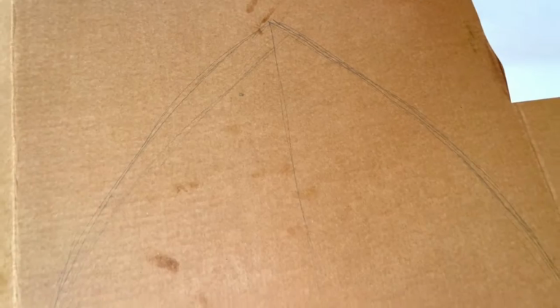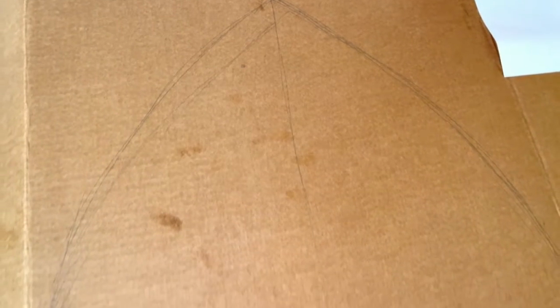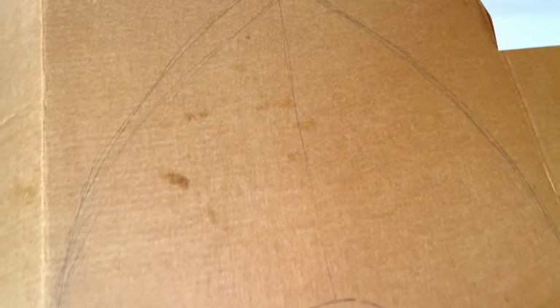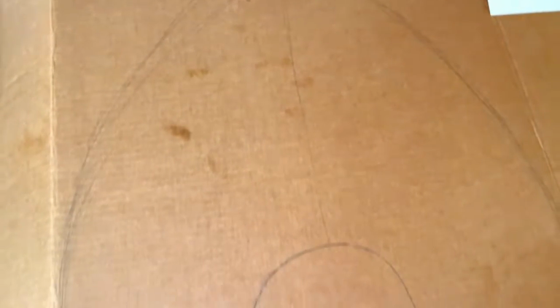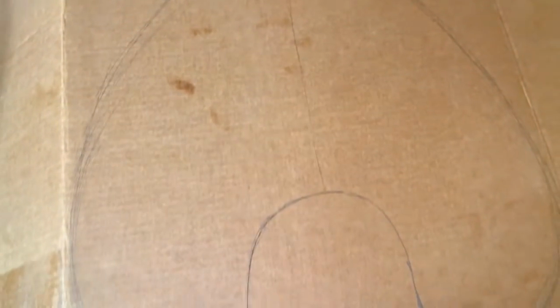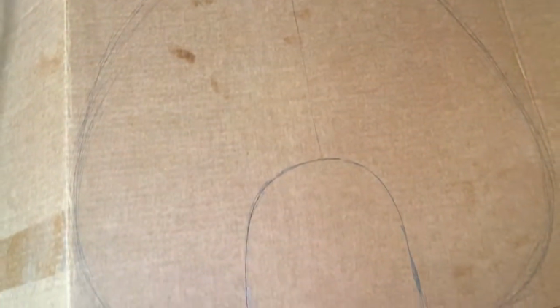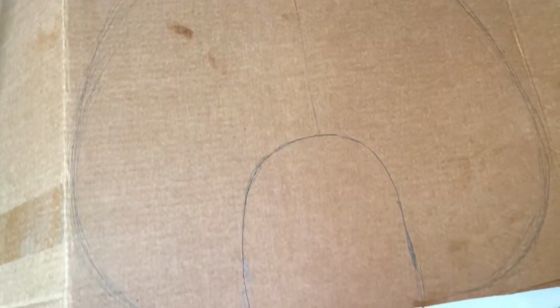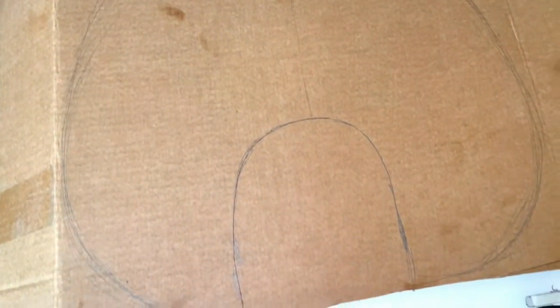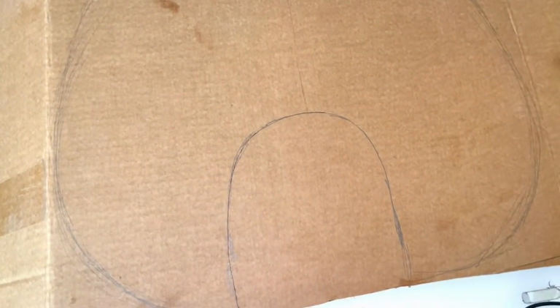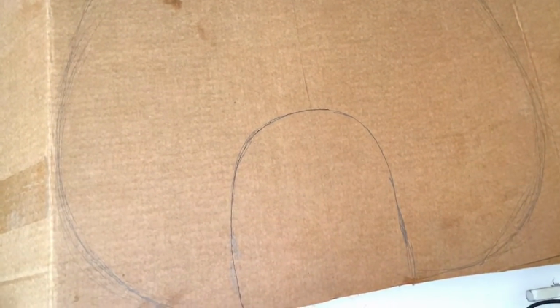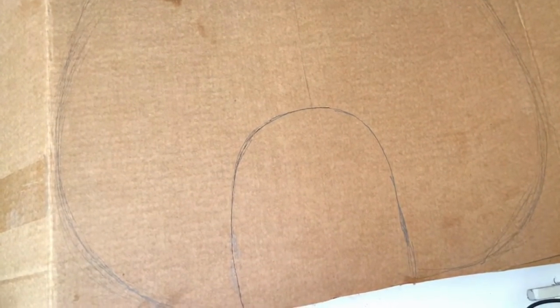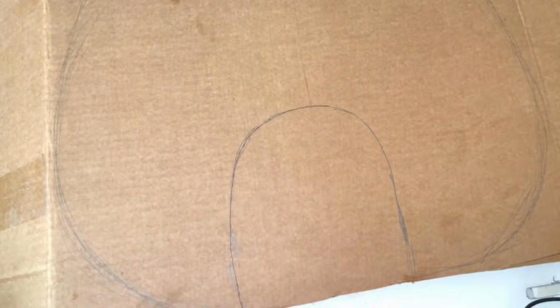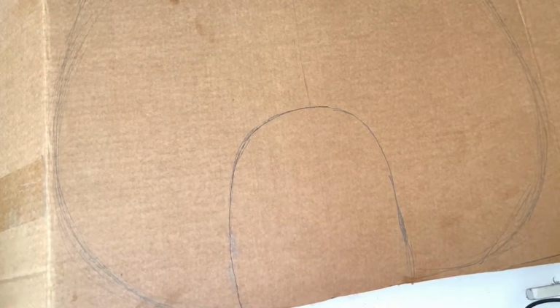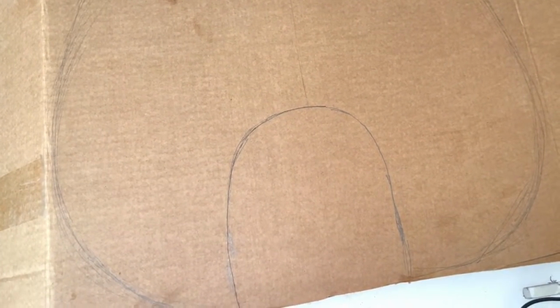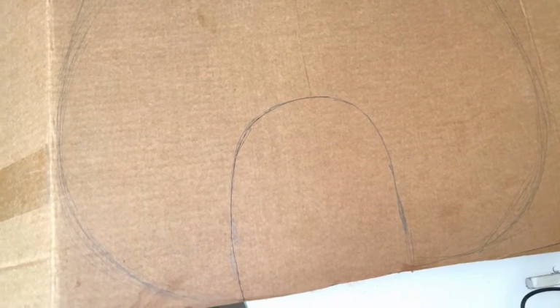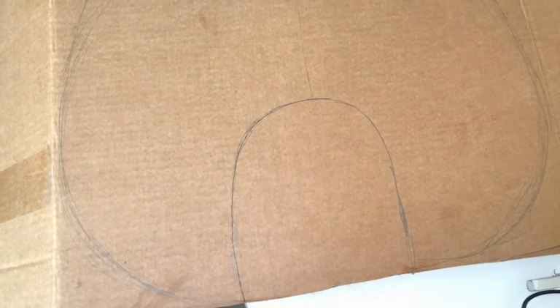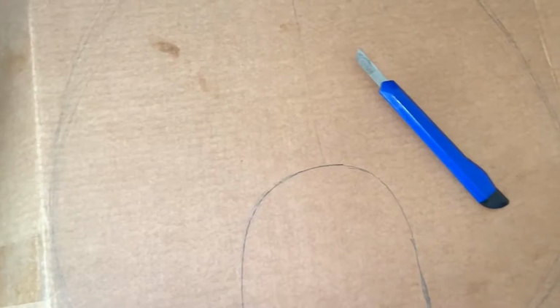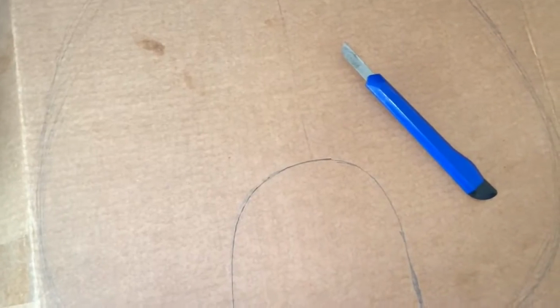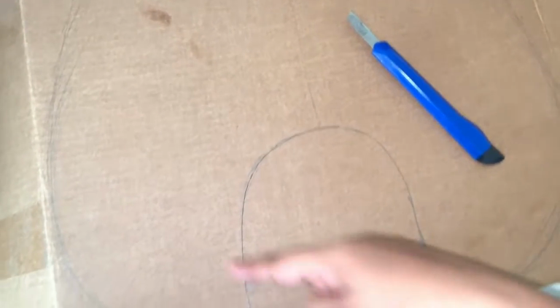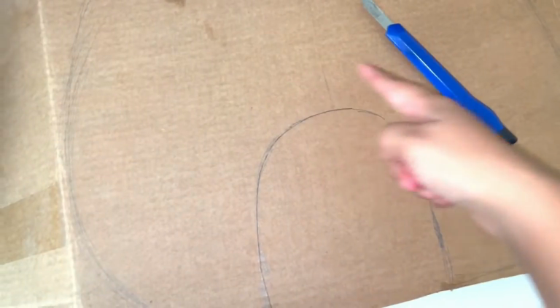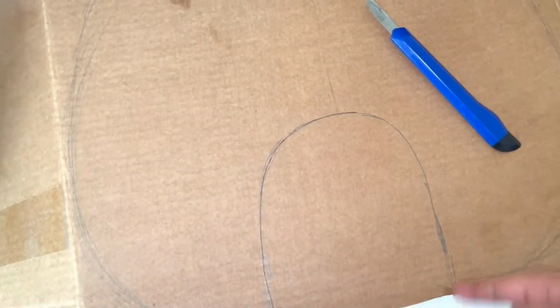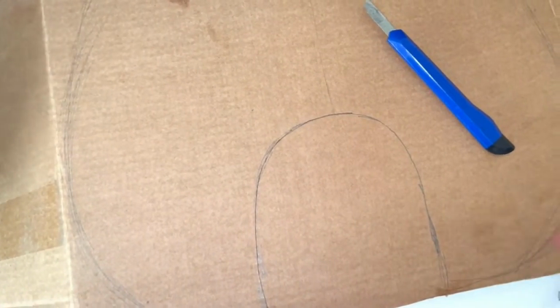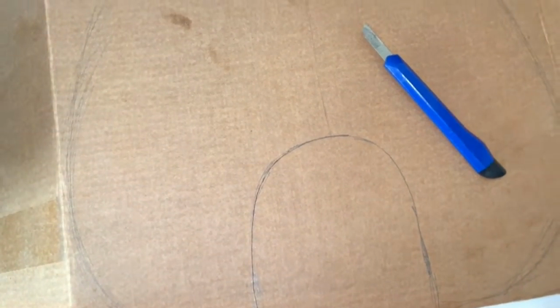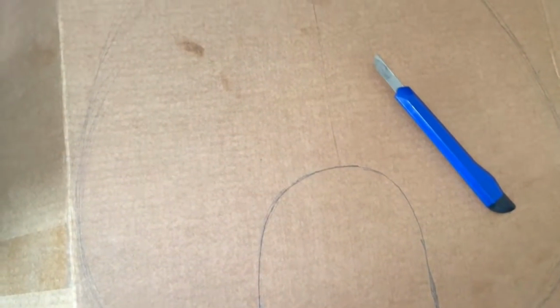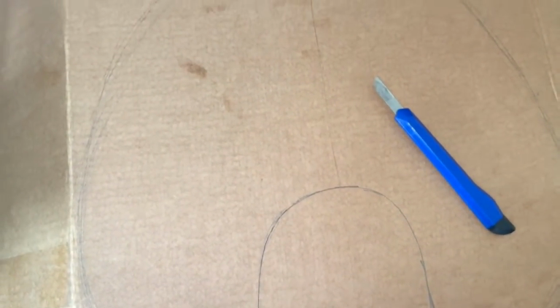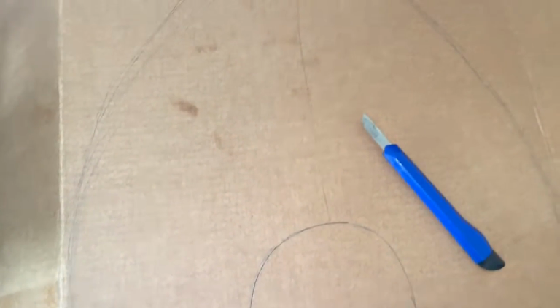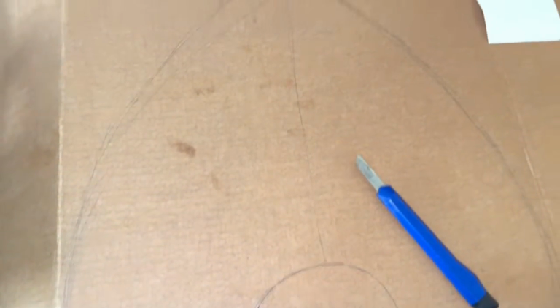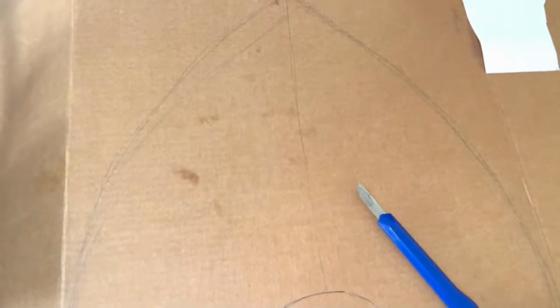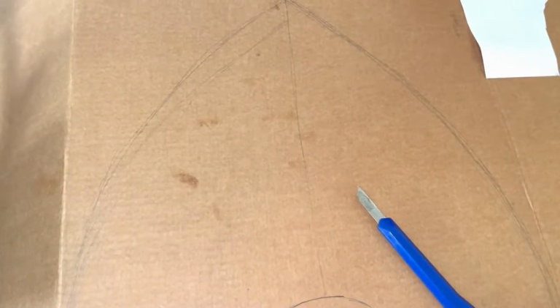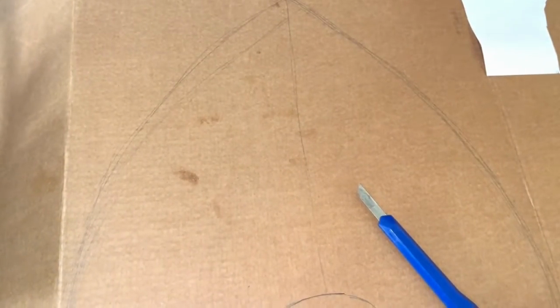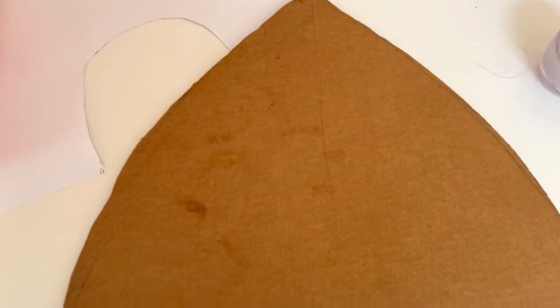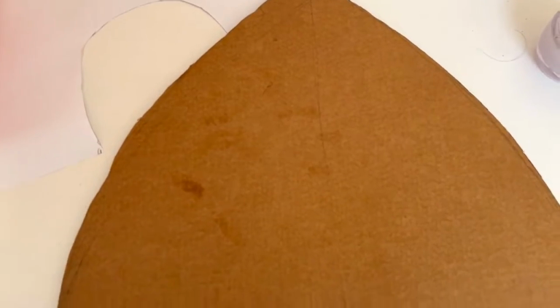First, I will be showing how to make headgear. Take a cardboard and cut it into this shape using a penknife.